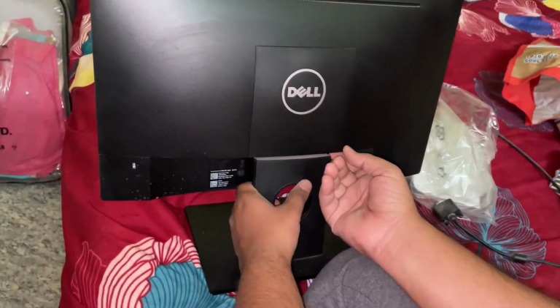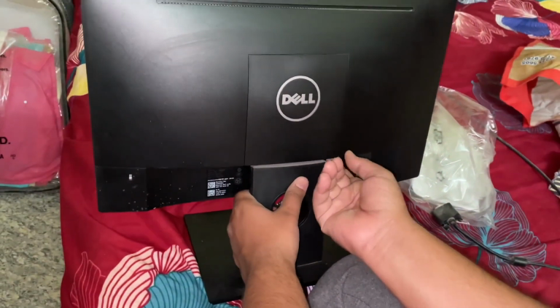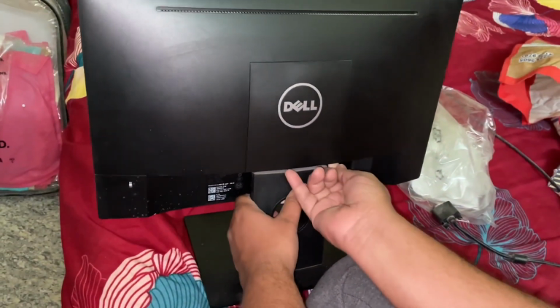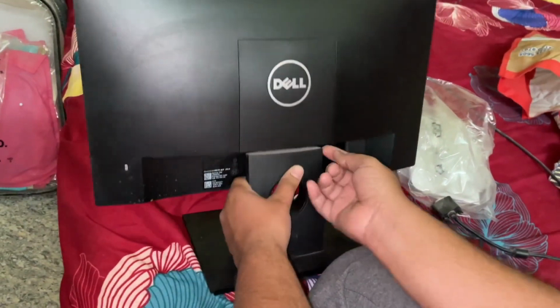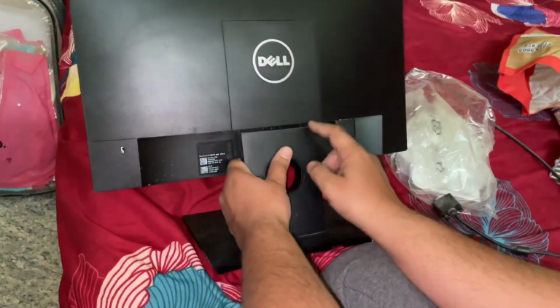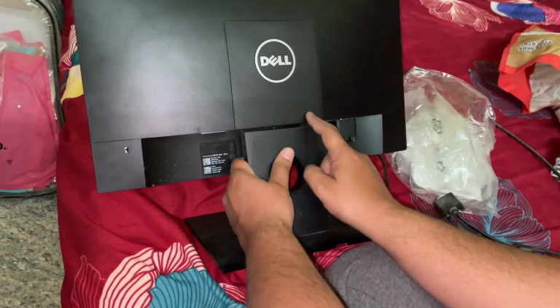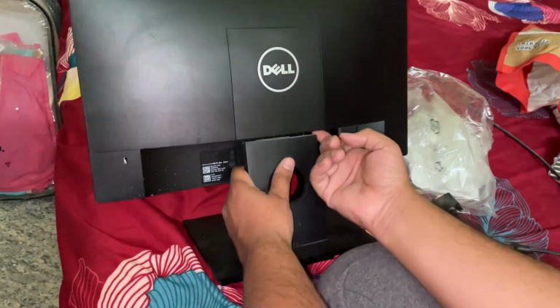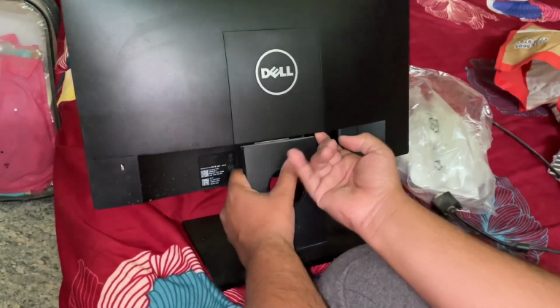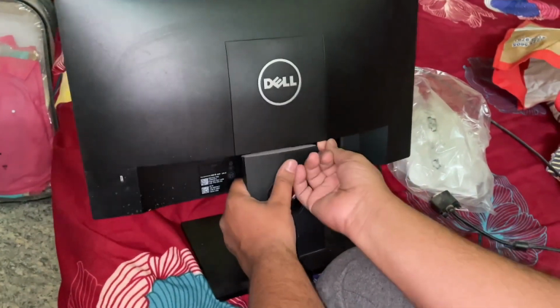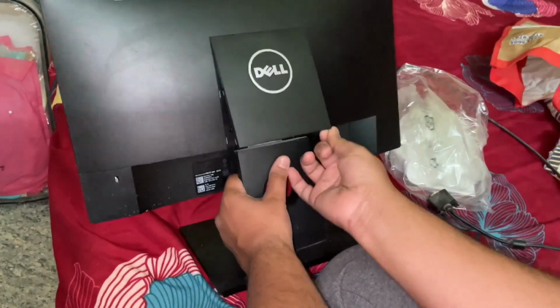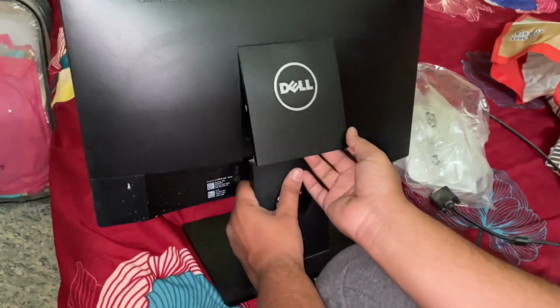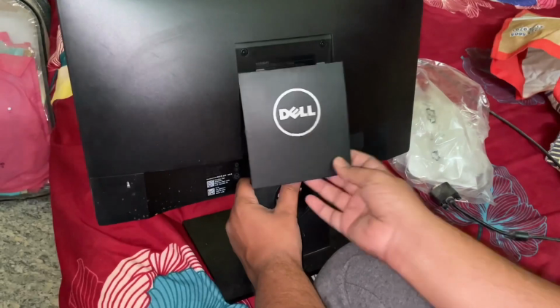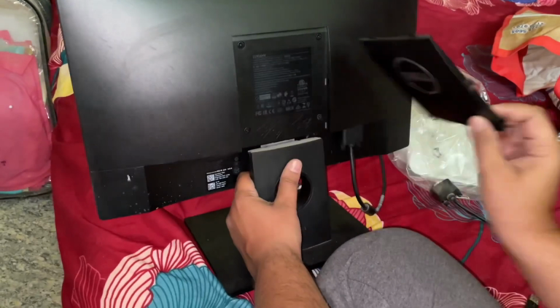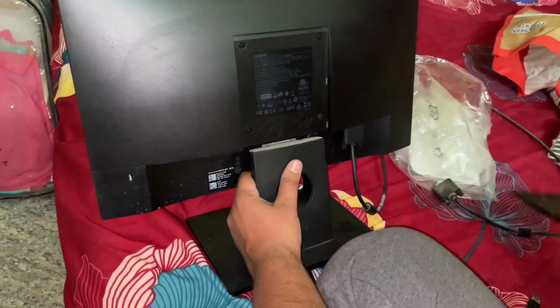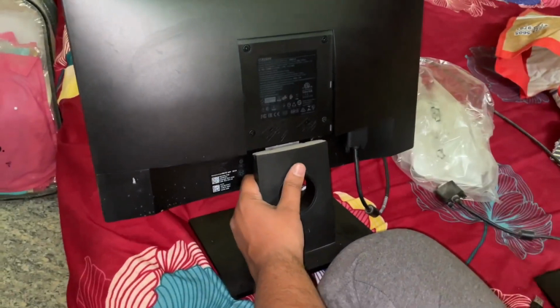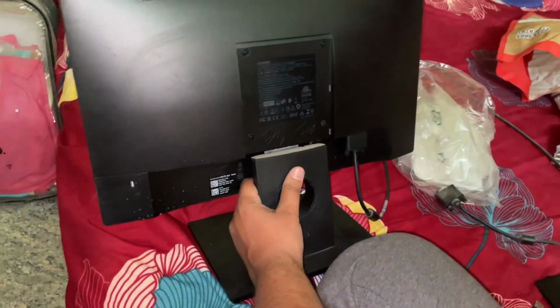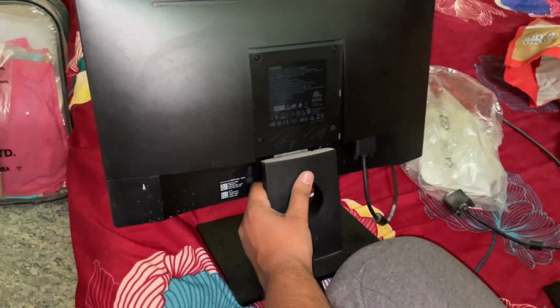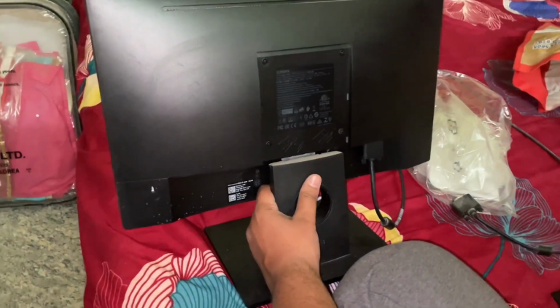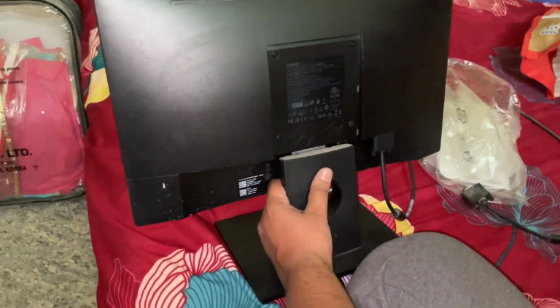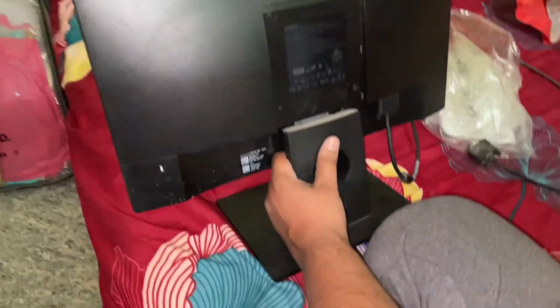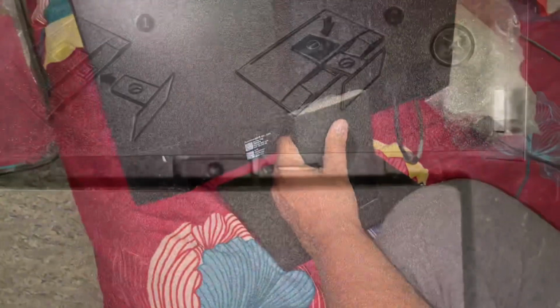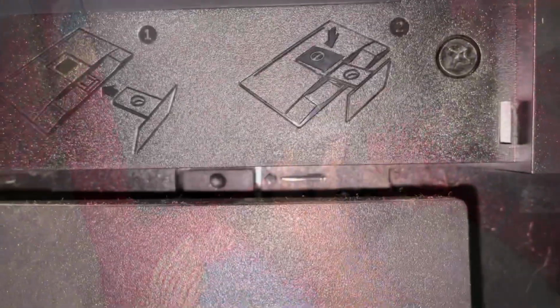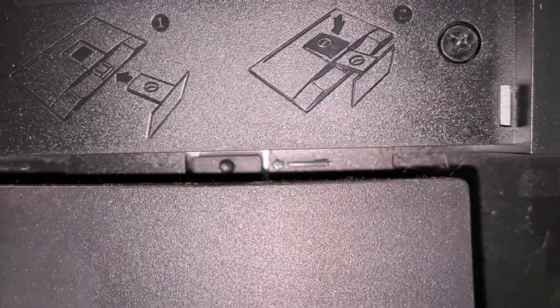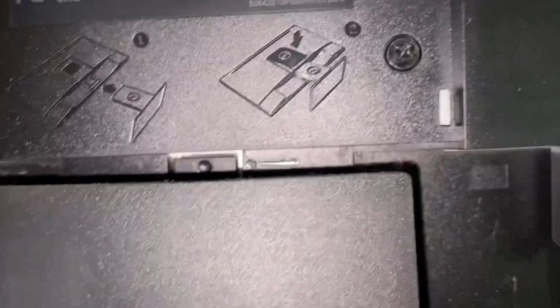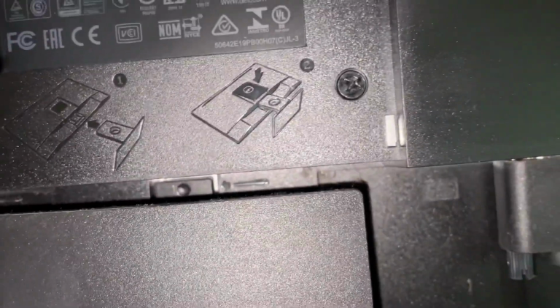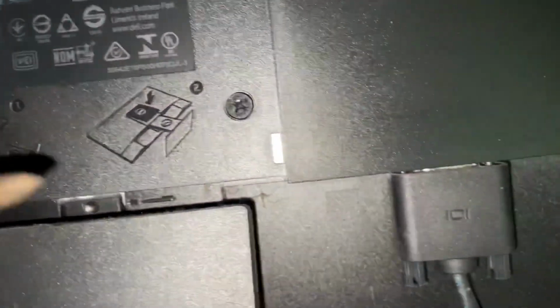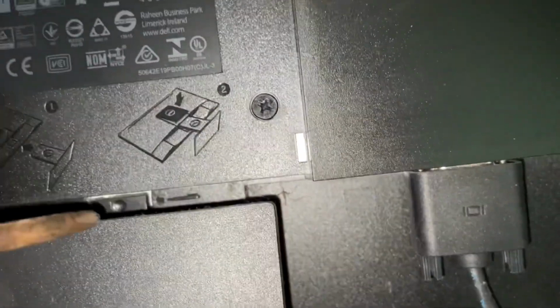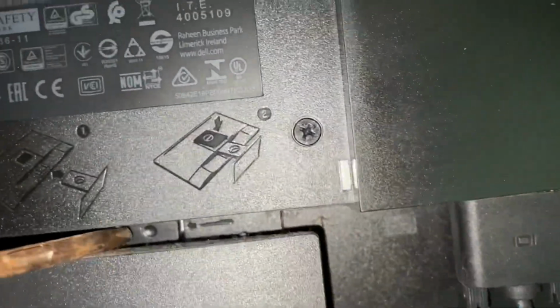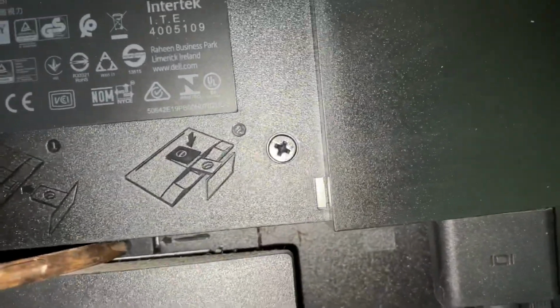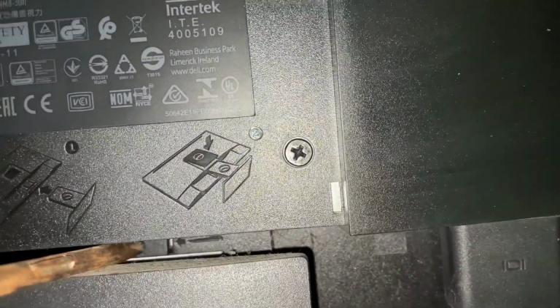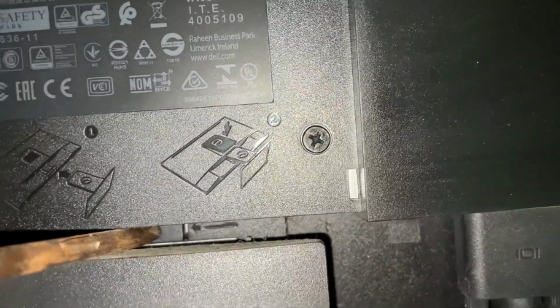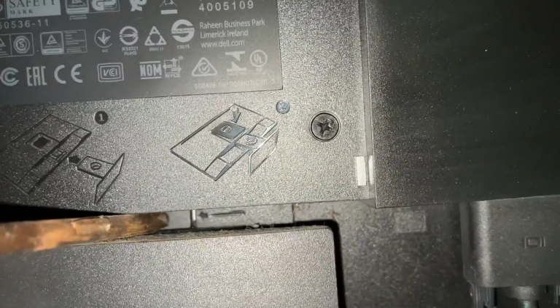As shown in the video, gently pull the cap from the right side — do it gently. Once it's removed, just press this button using a screwdriver.